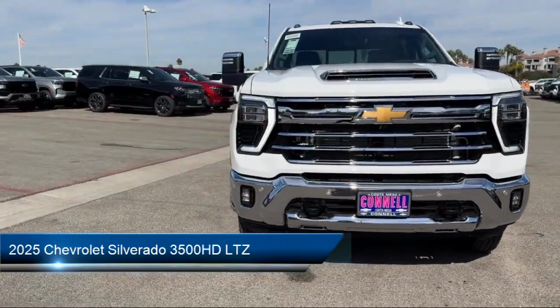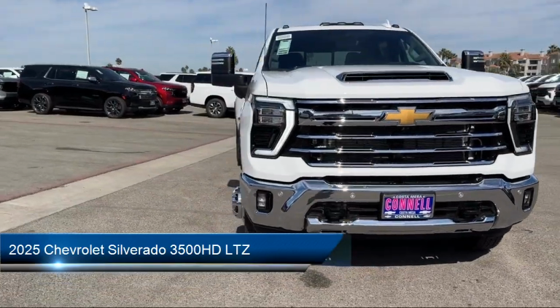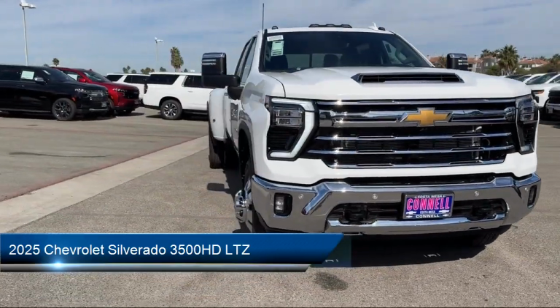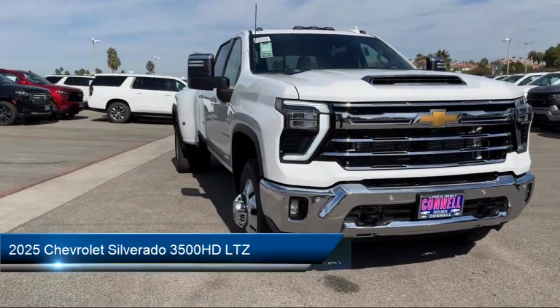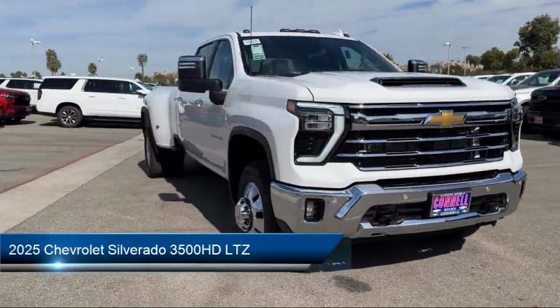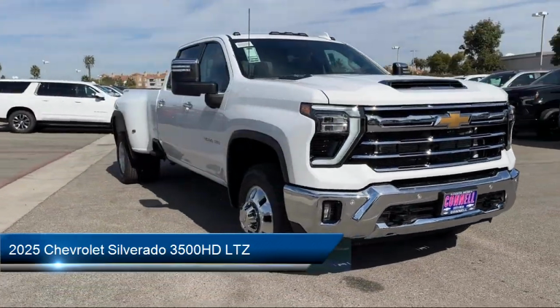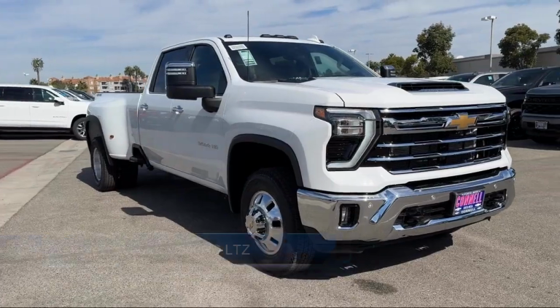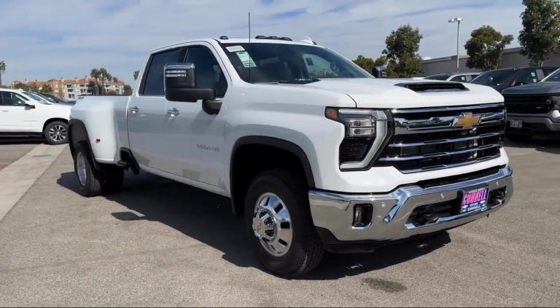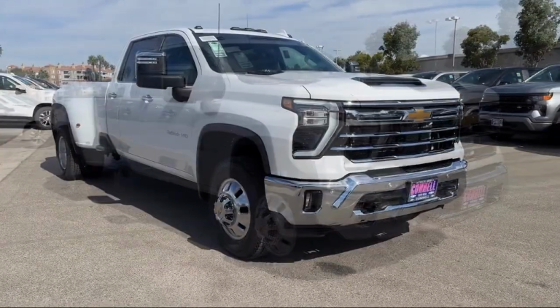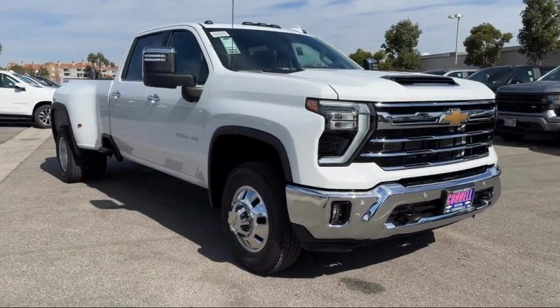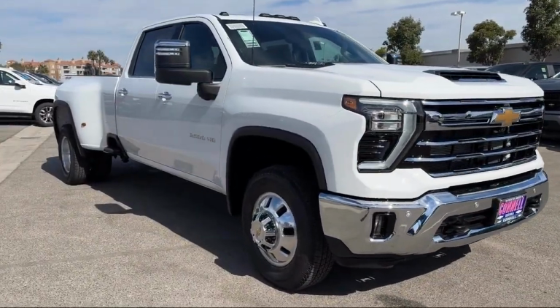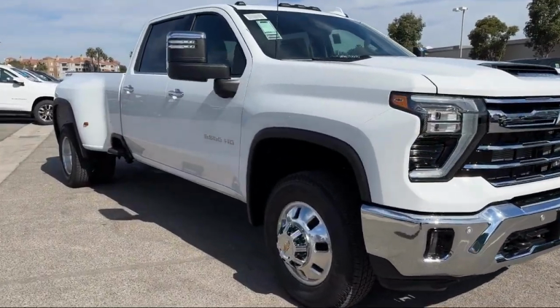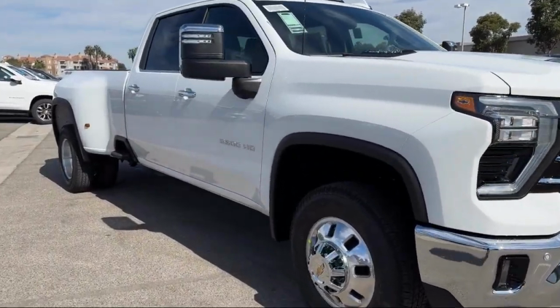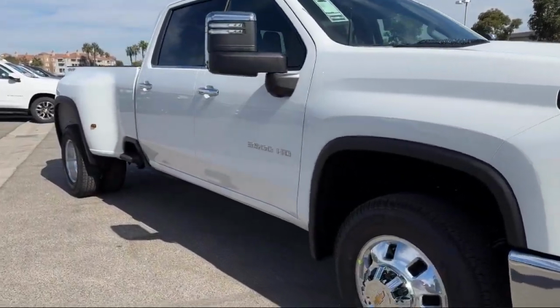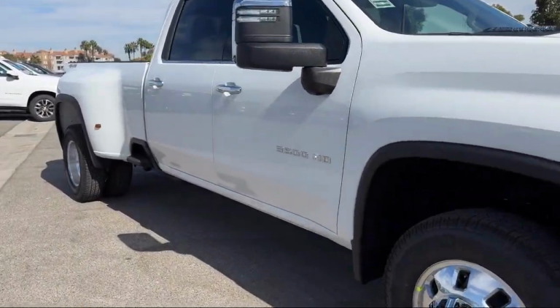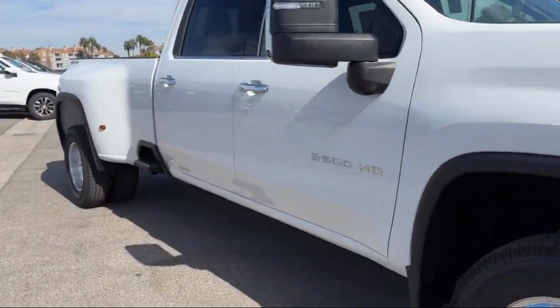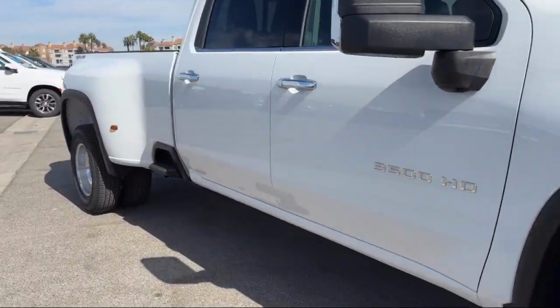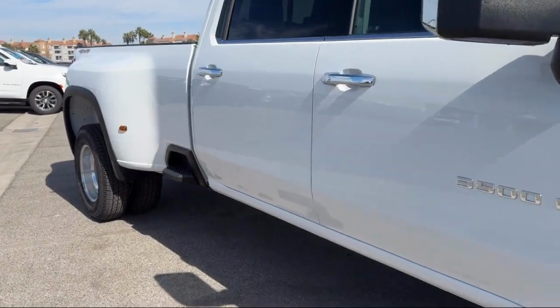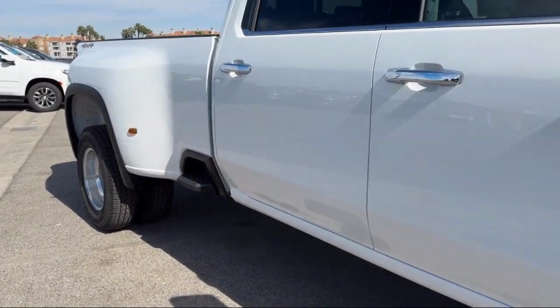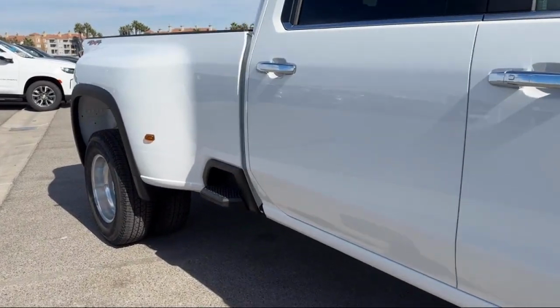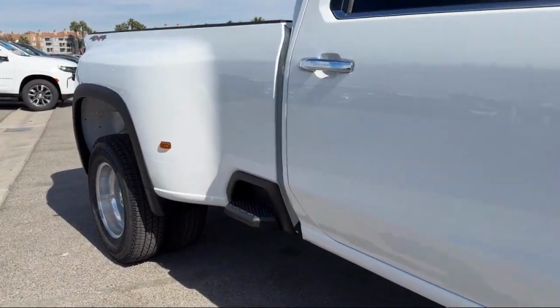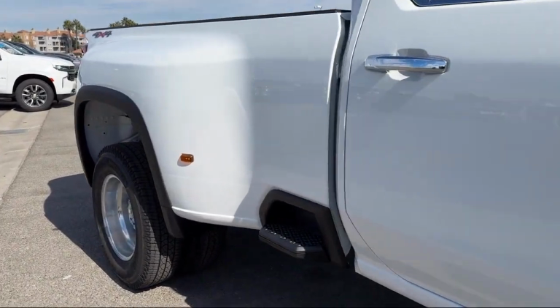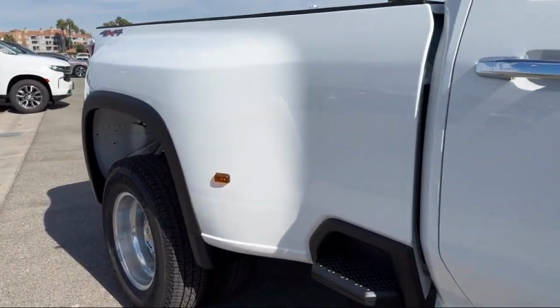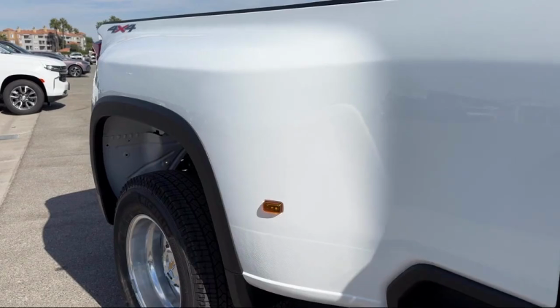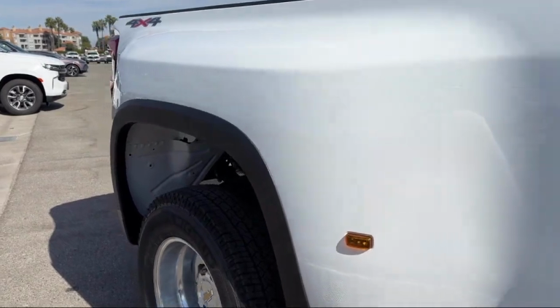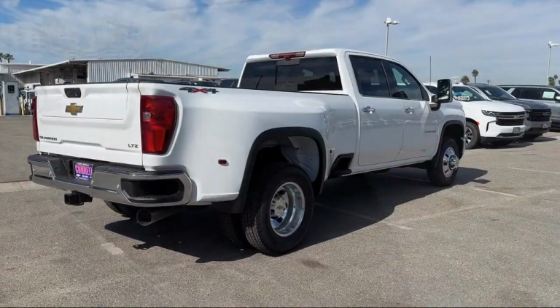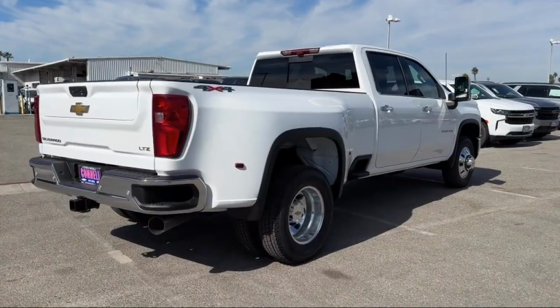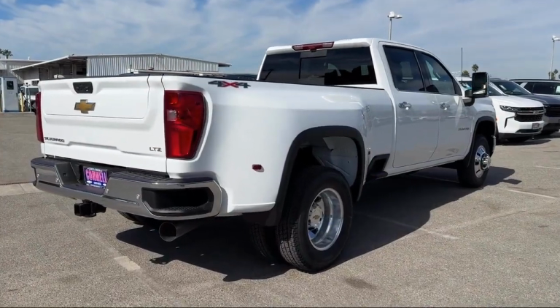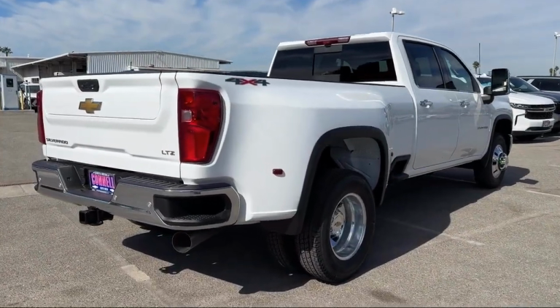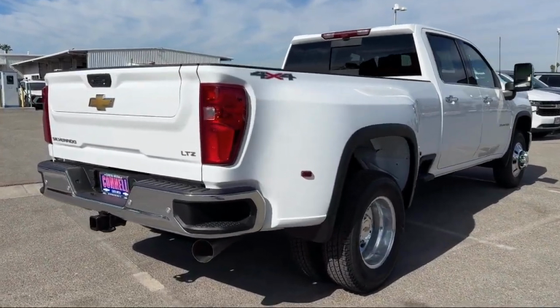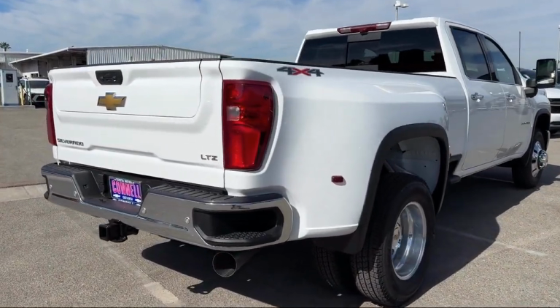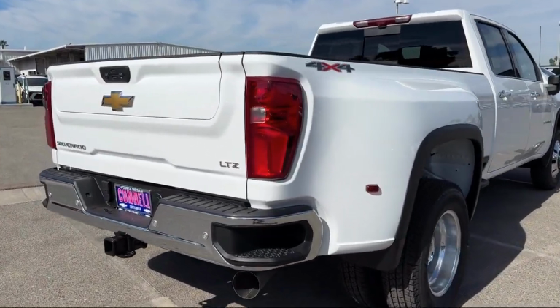It comes equipped with a Duramax 6.6 liter turbocharged diesel V8 engine, smart device integration, navigation, seat memory, lane departure warning, front collision warning, and front collision mitigation.